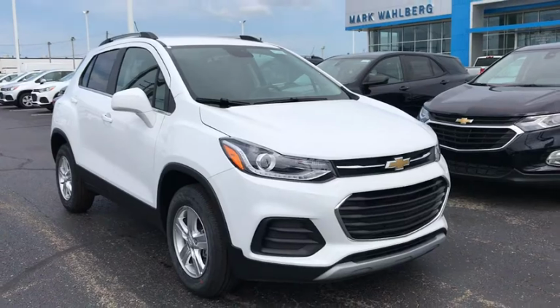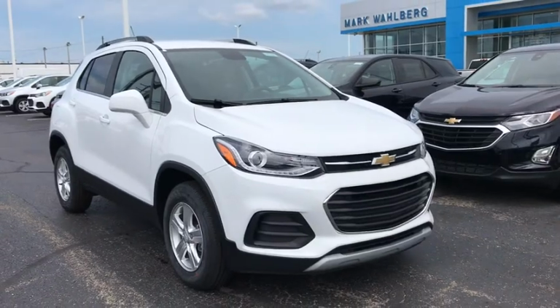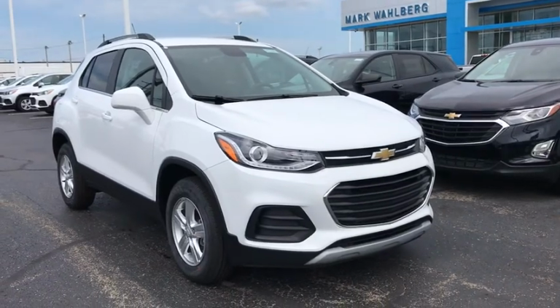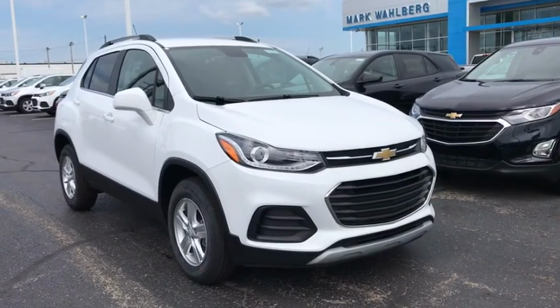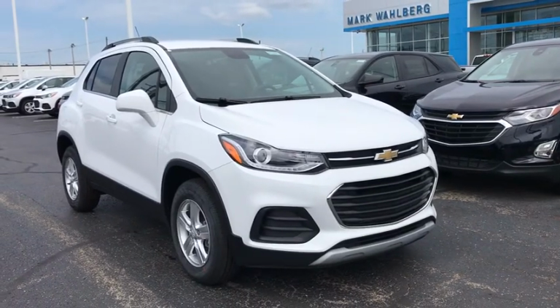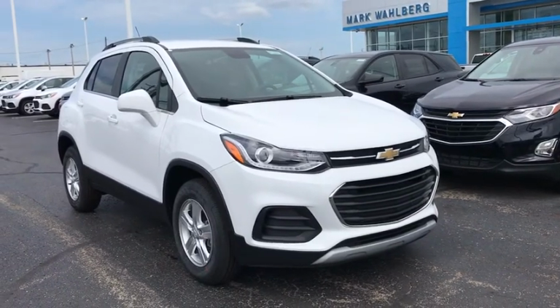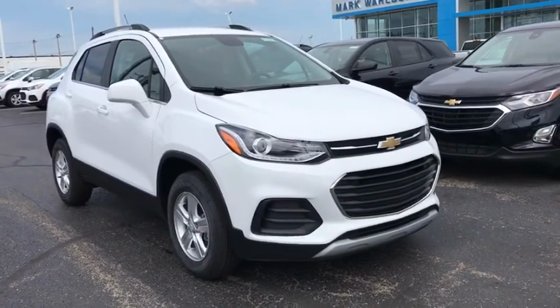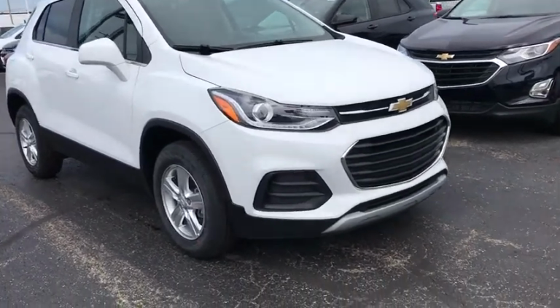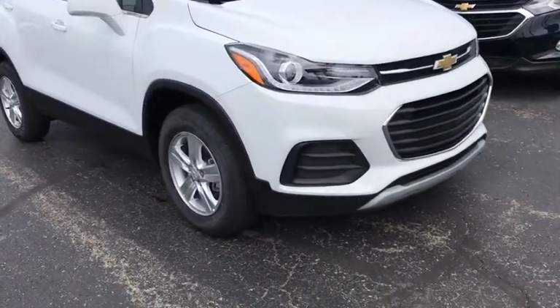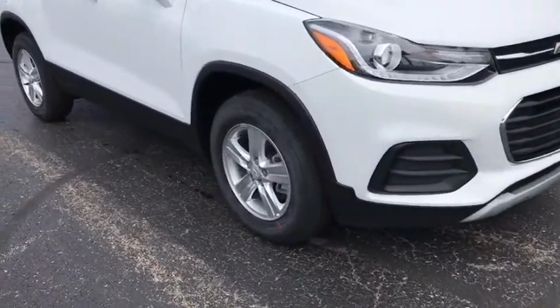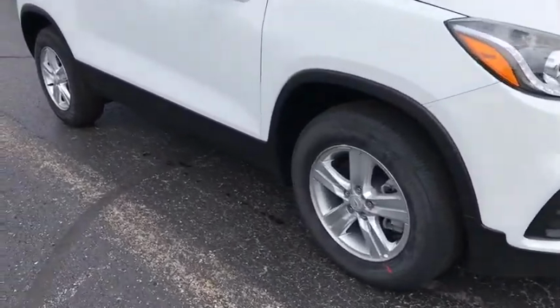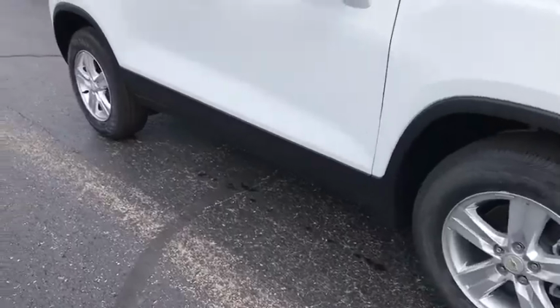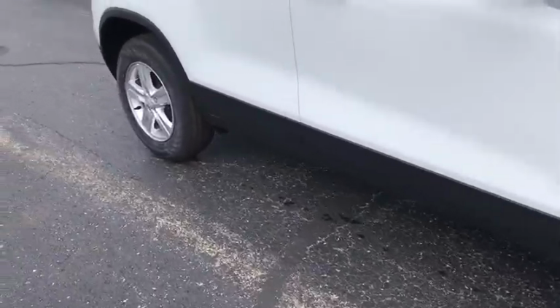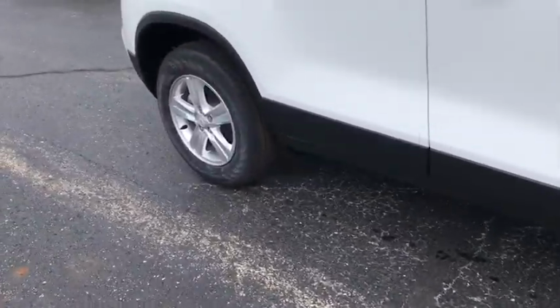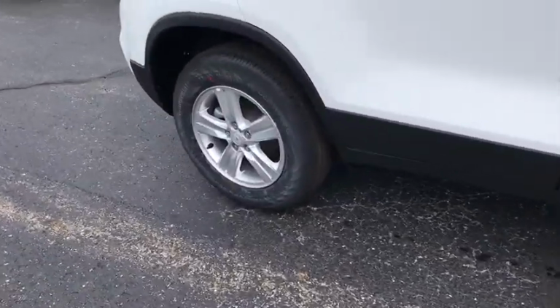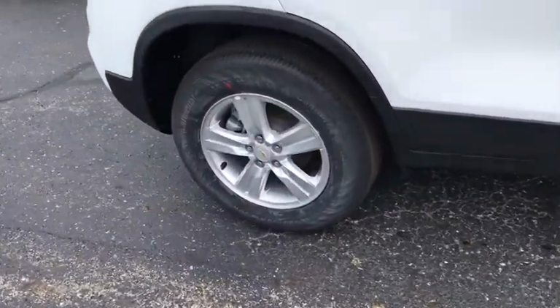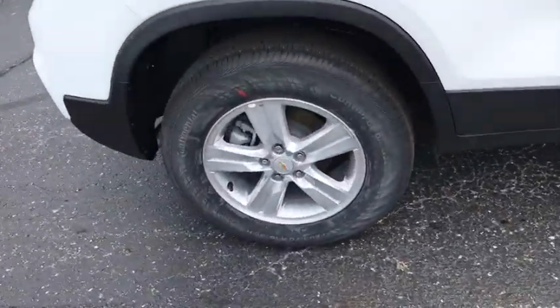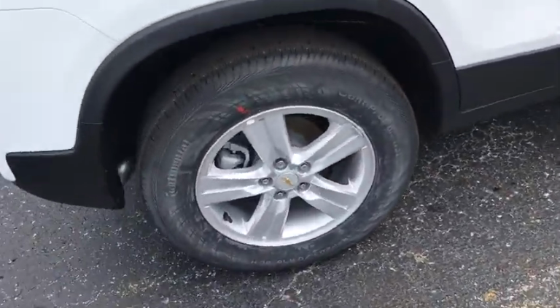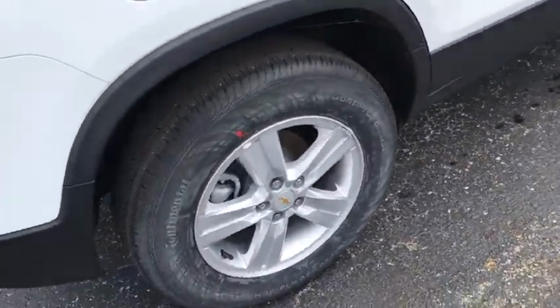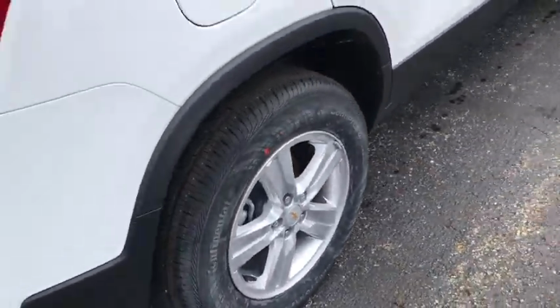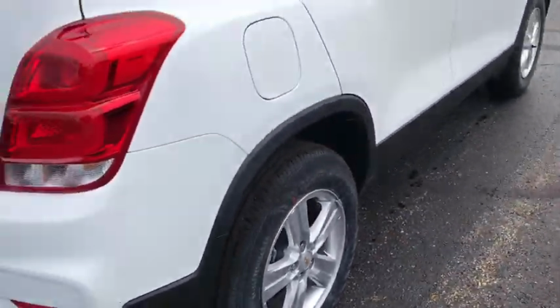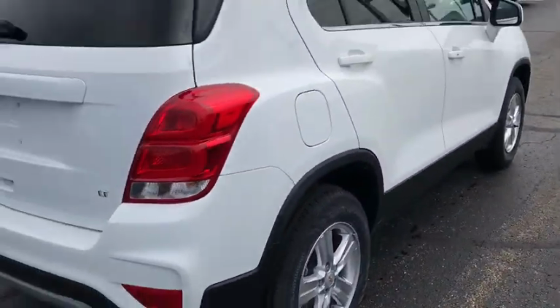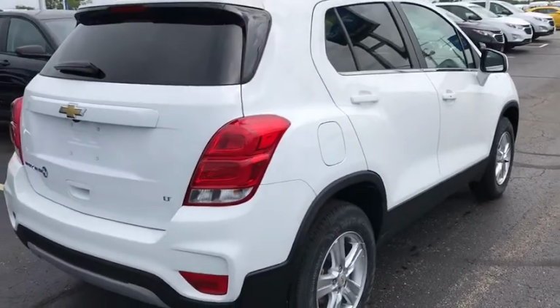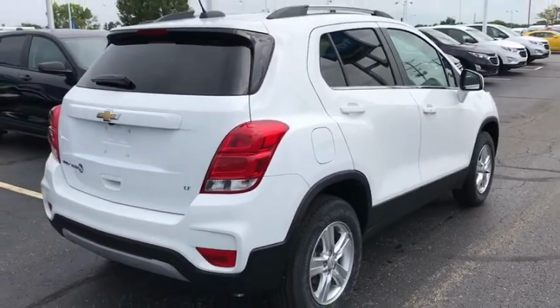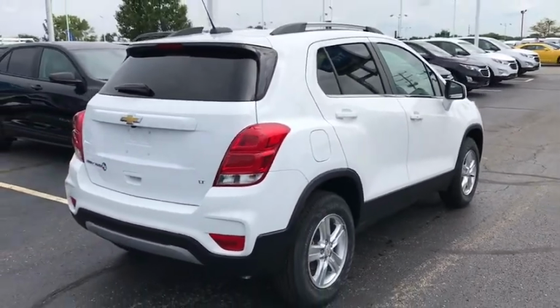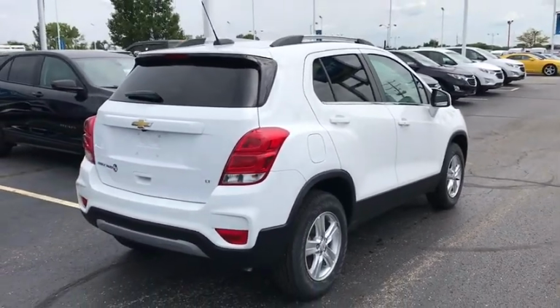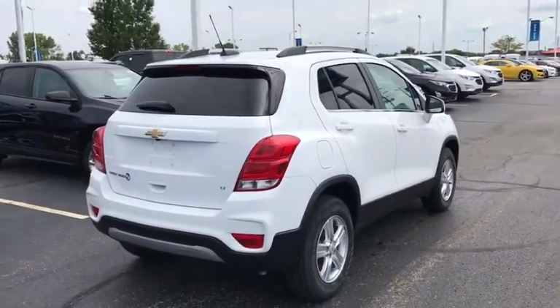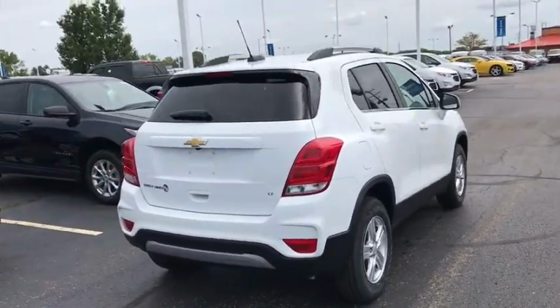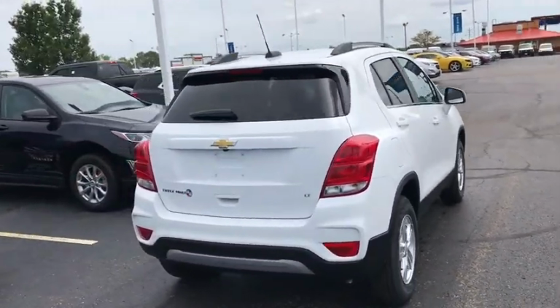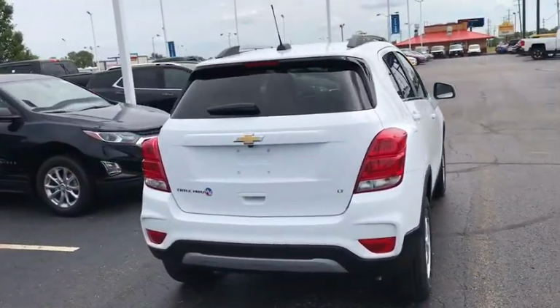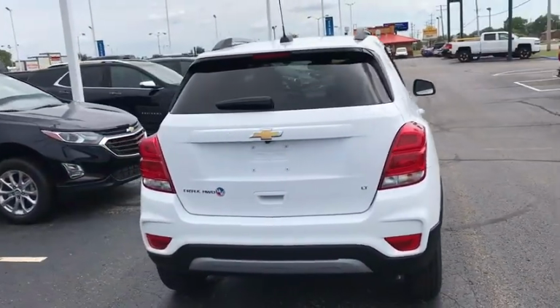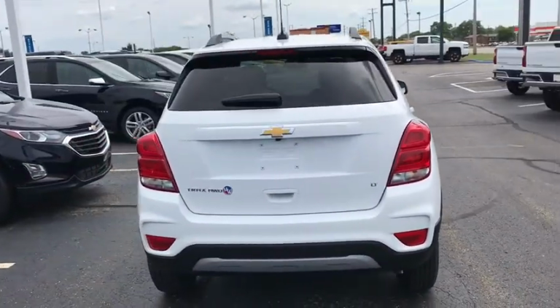Come test drive the 2020 Chevrolet Trax. The Trax is tiny on the outside, but remarkably spacious within. It comes with a clean and modern interior. This vehicle has less than 100 miles. Here are some of this vehicle's great options.